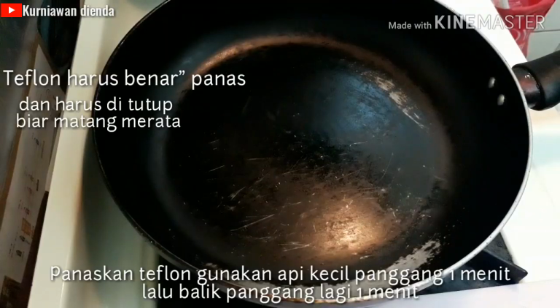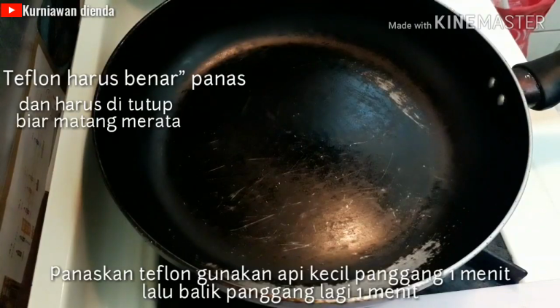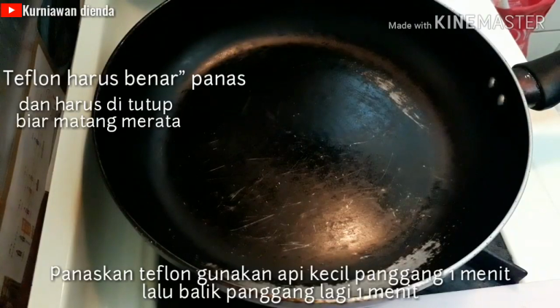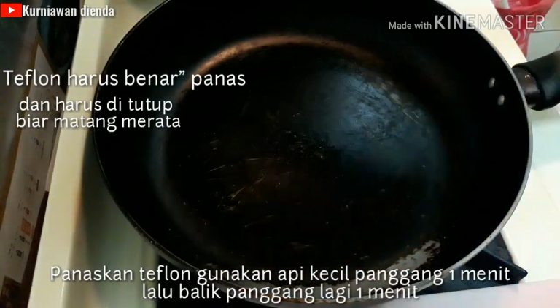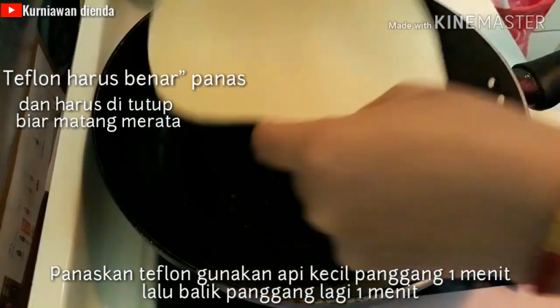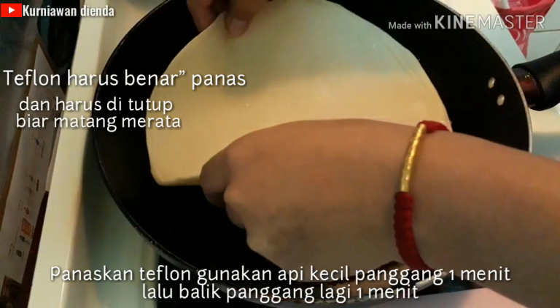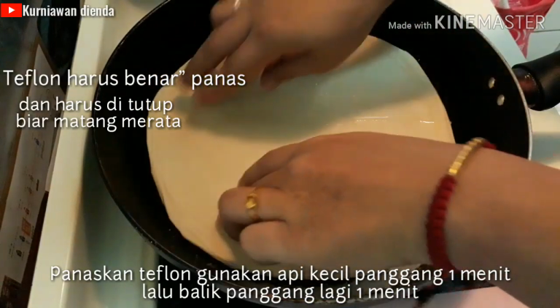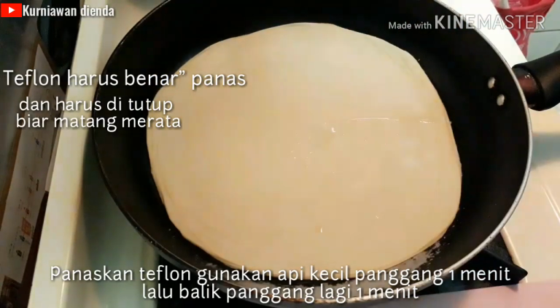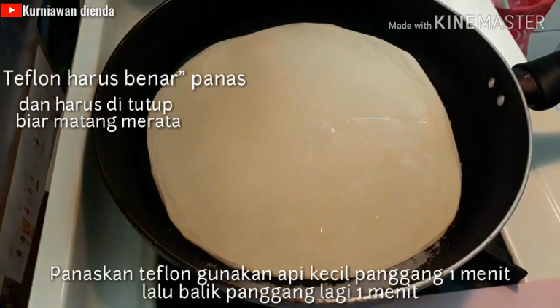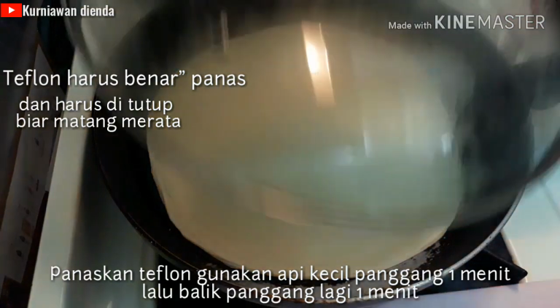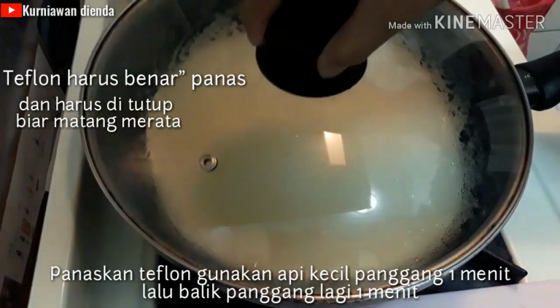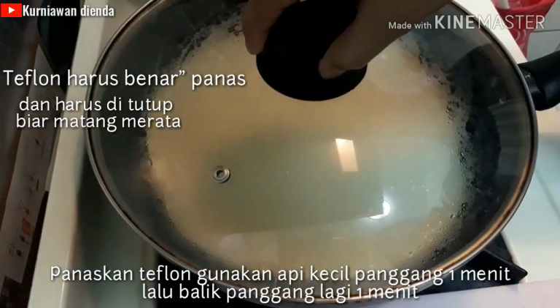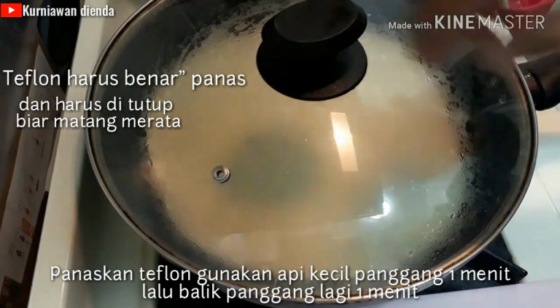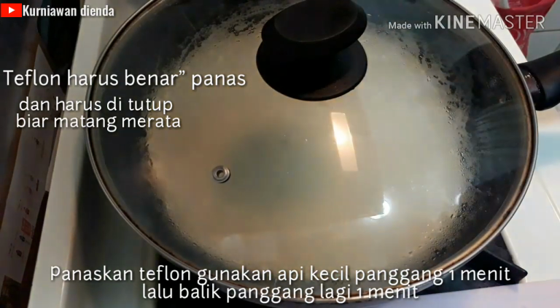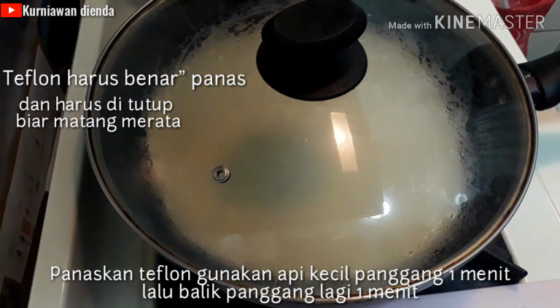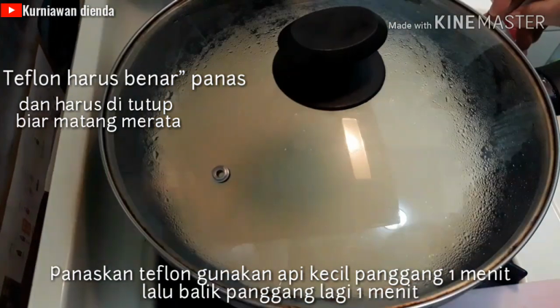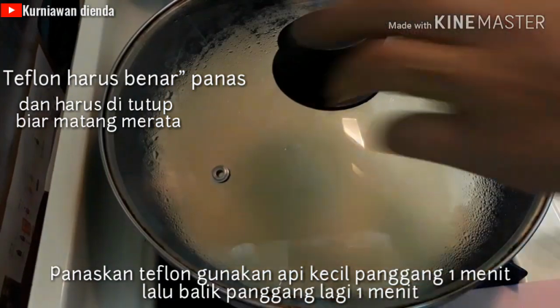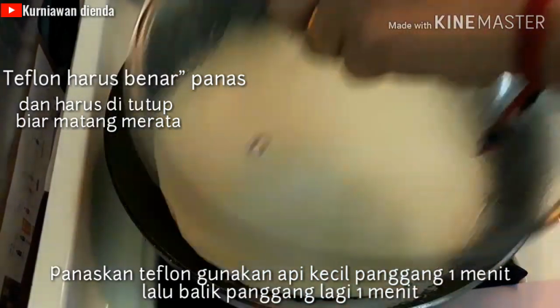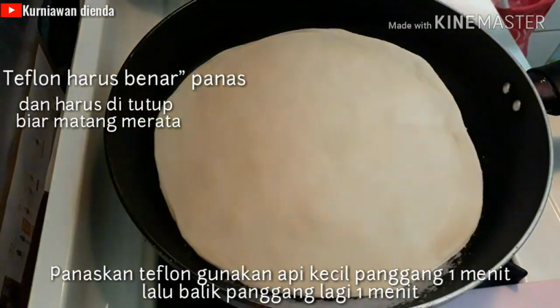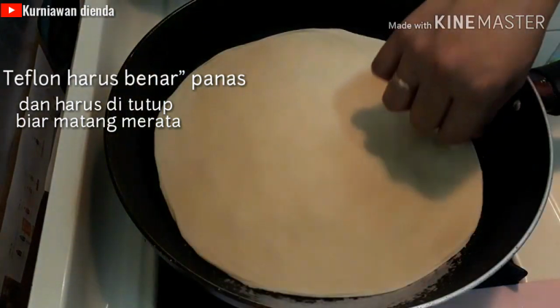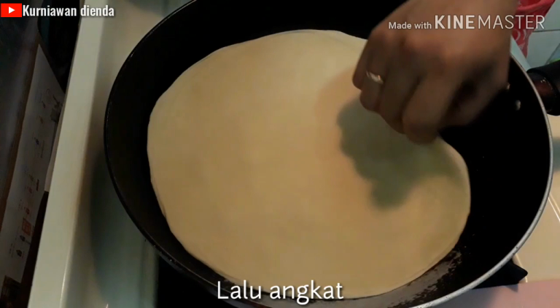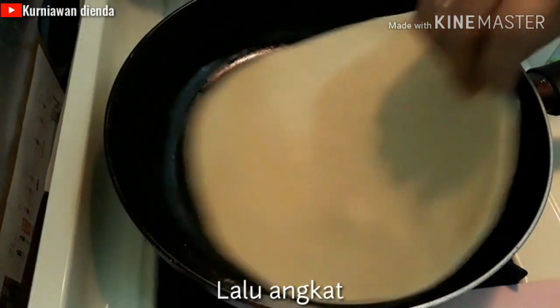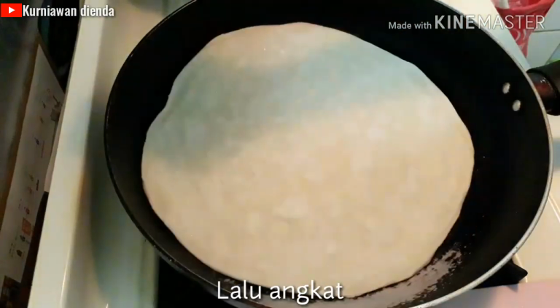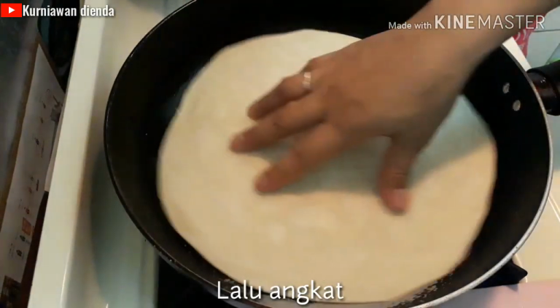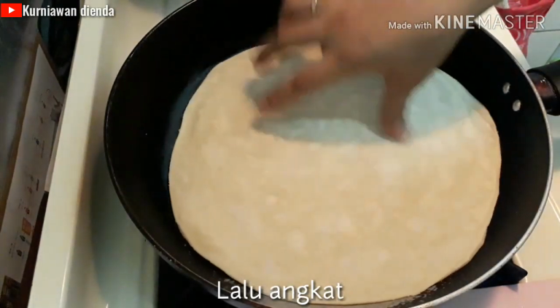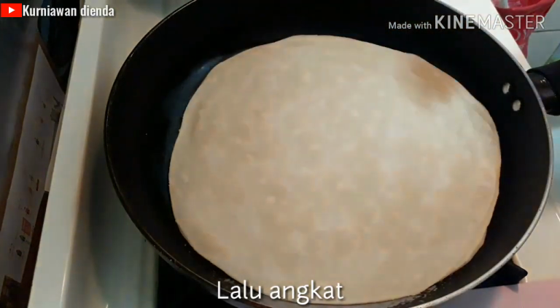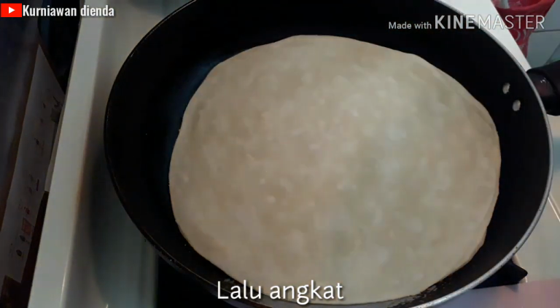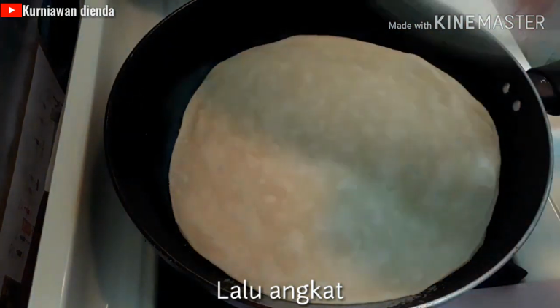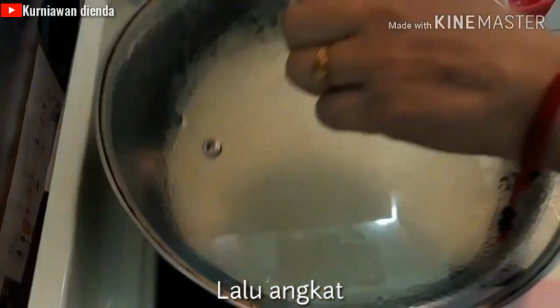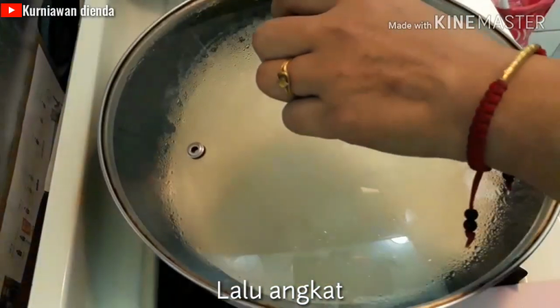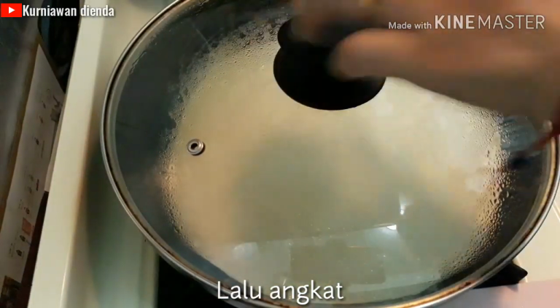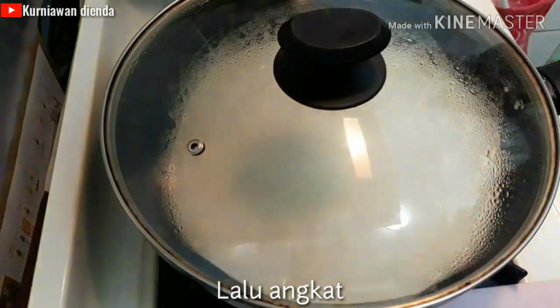Panaskan teflon — teflonnya harus benar-benar panas terlebih dahulu — dan panggang menggunakan api yang benar-benar kecil. Tutup satu menit, lalu buka dan balik, tutup lagi selama satu menit, lalu siap diangkat.